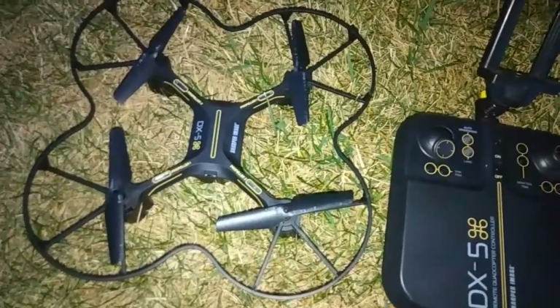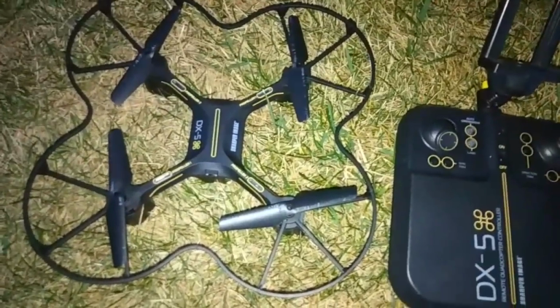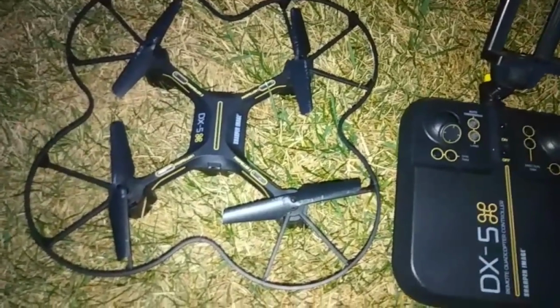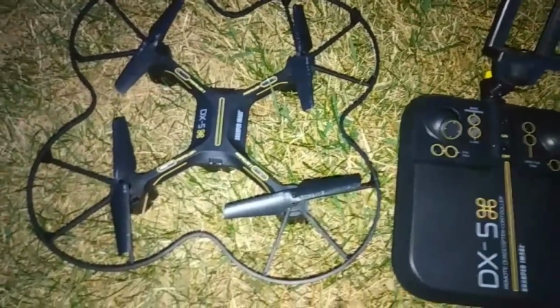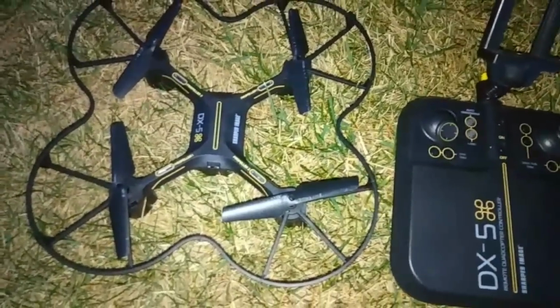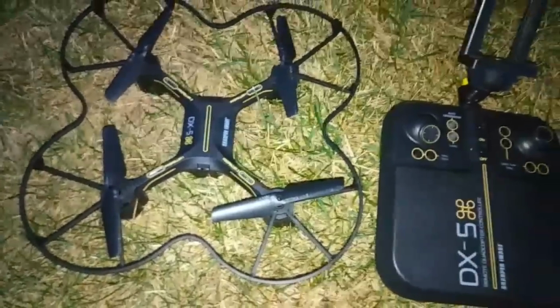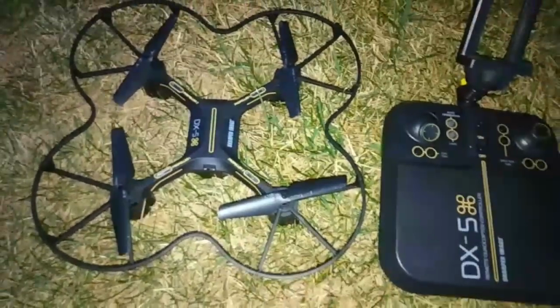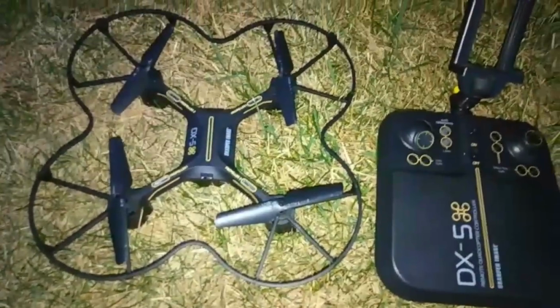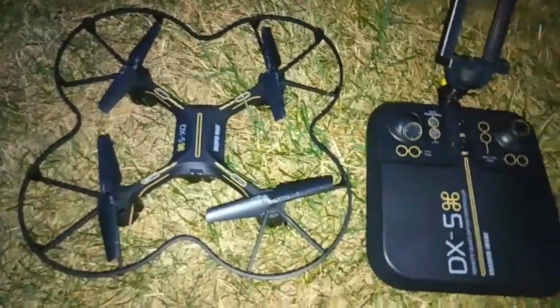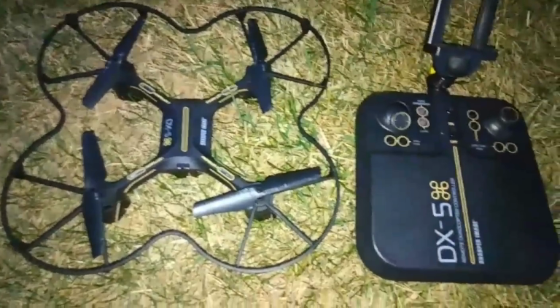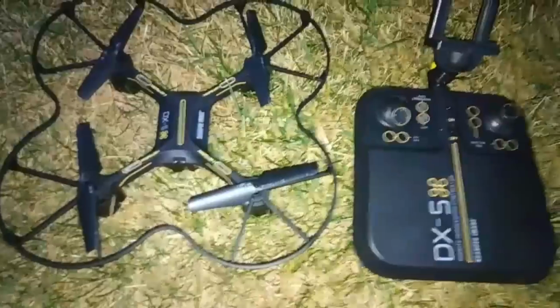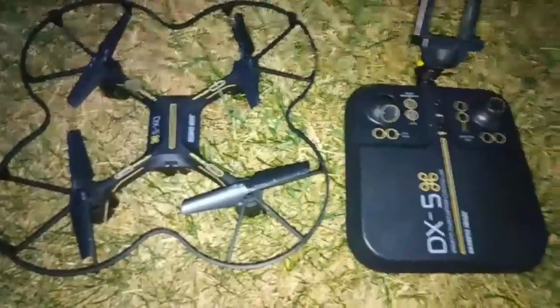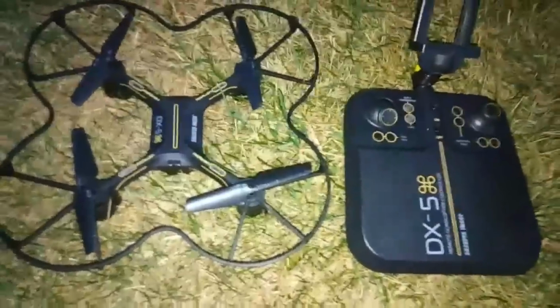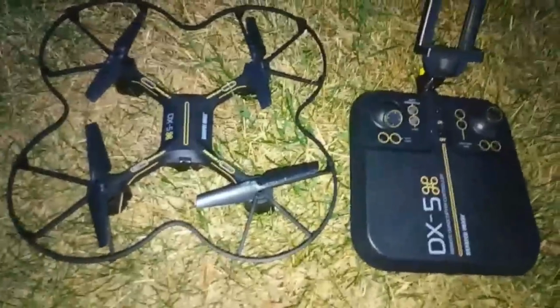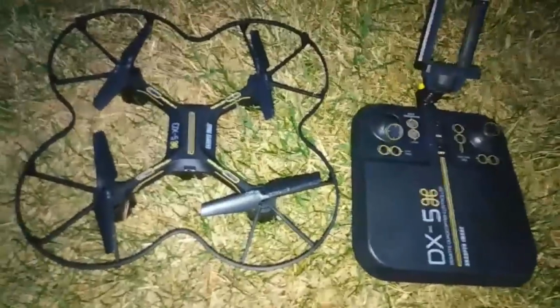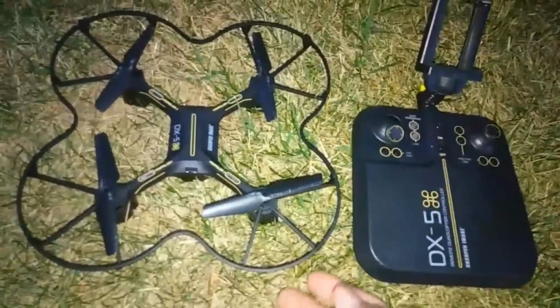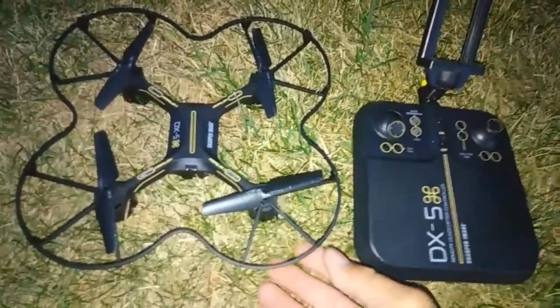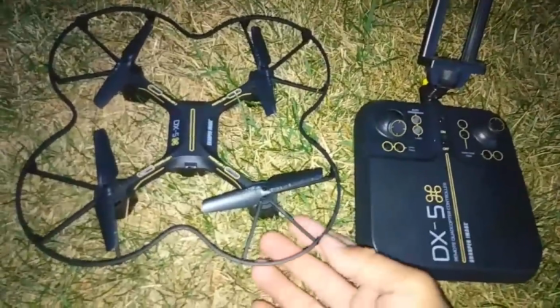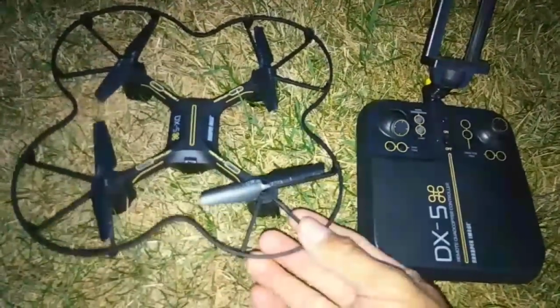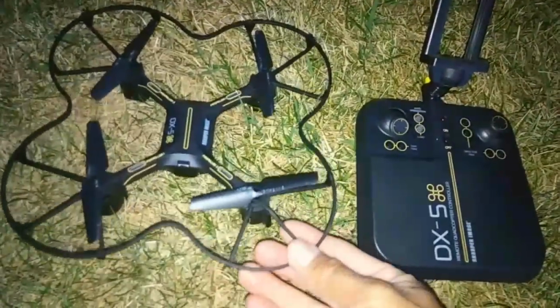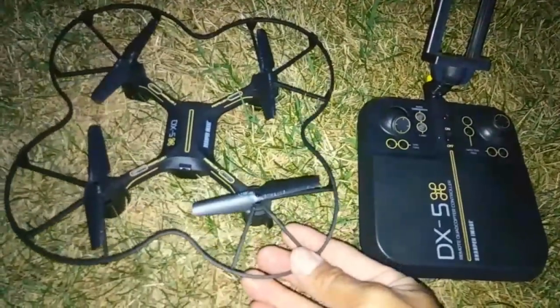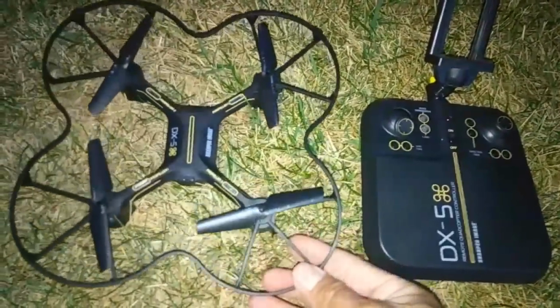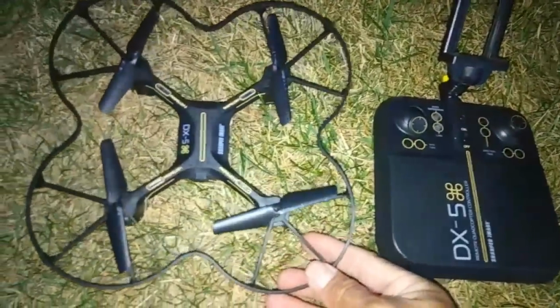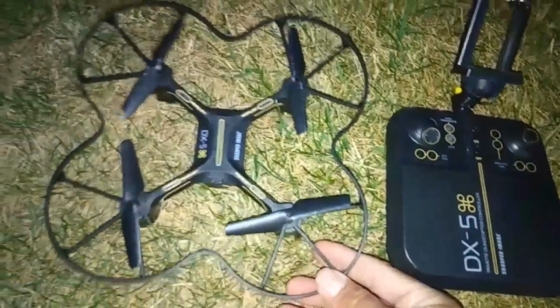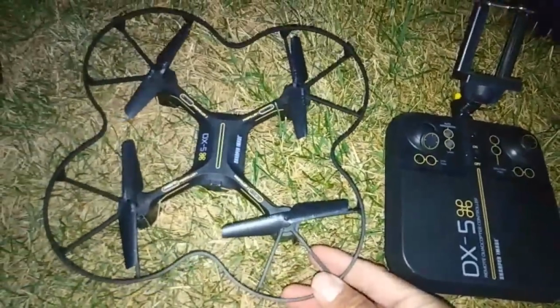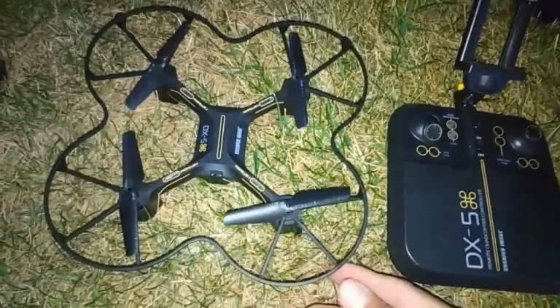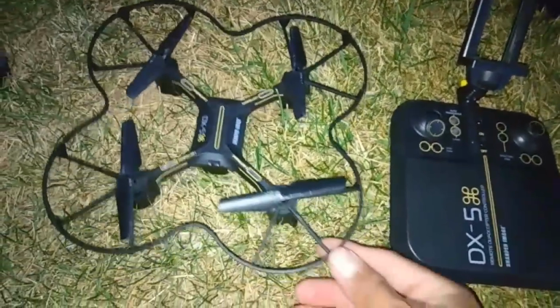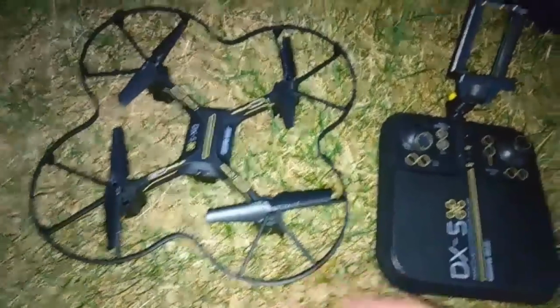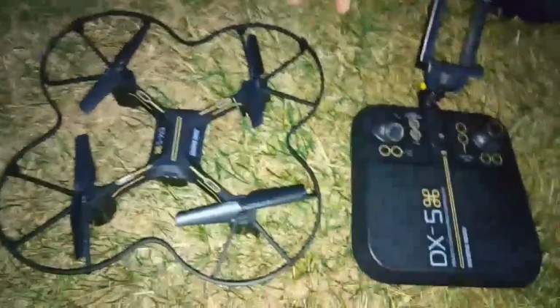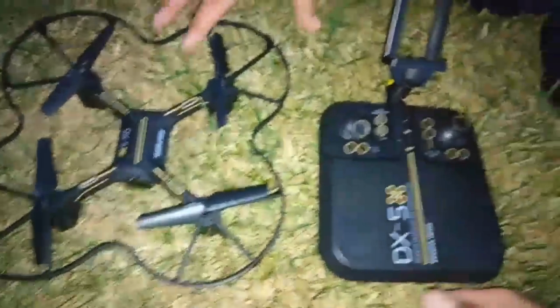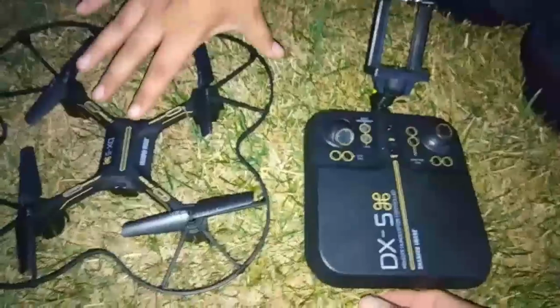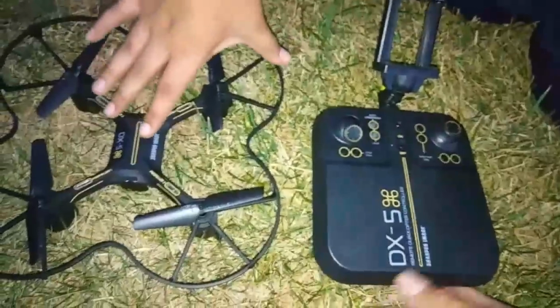The main difference is that the blade protectors are built a little bit better than the previous models.